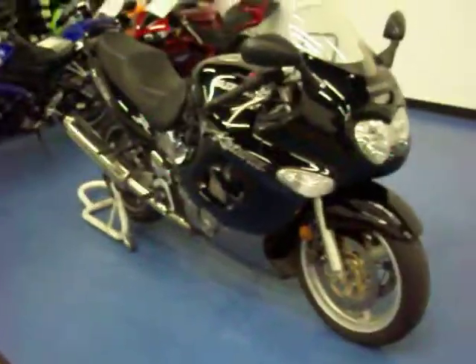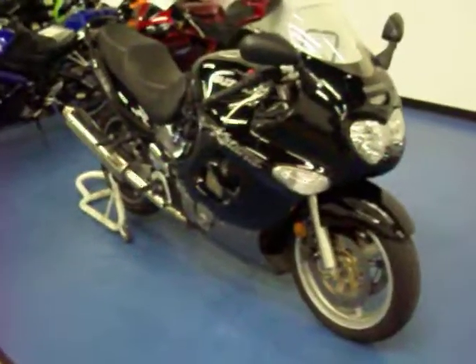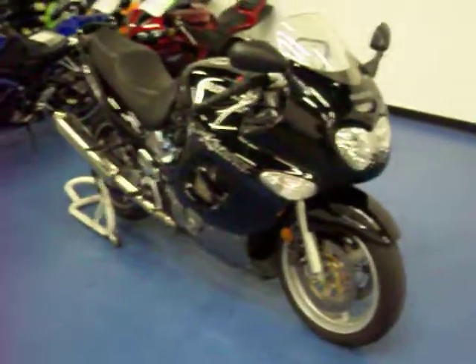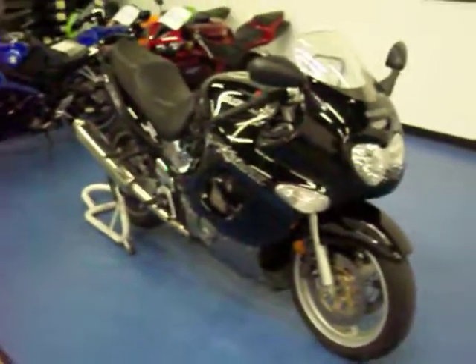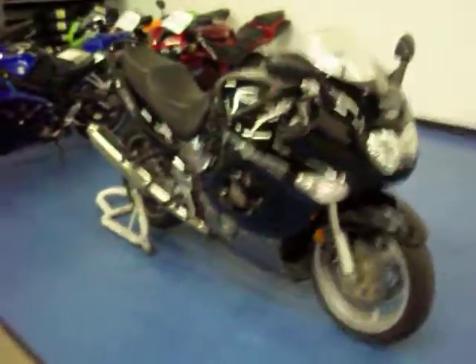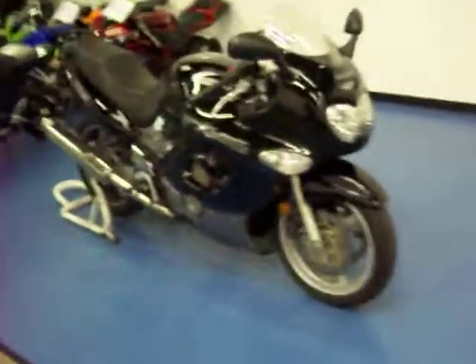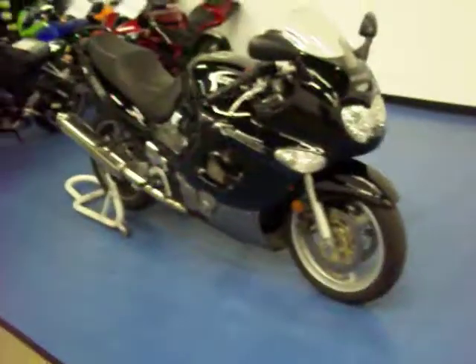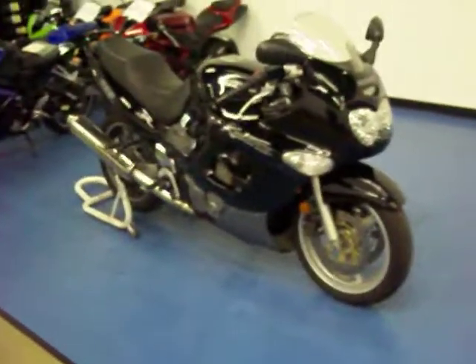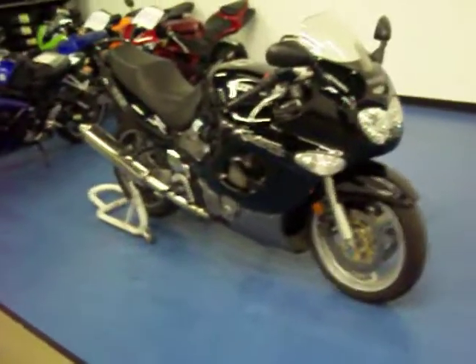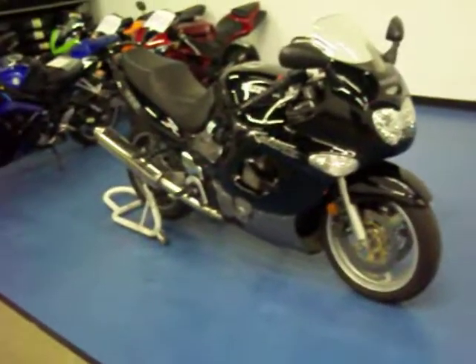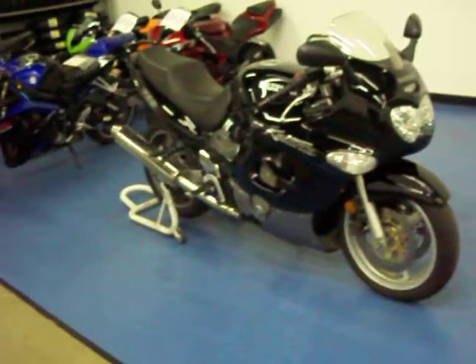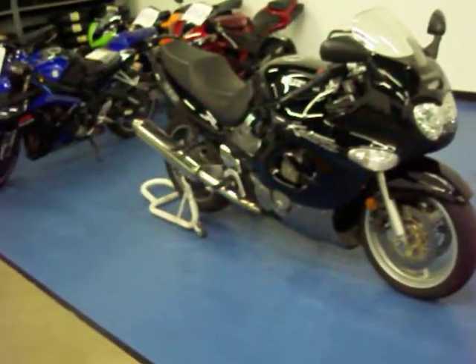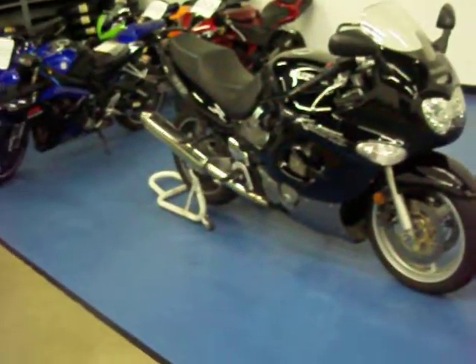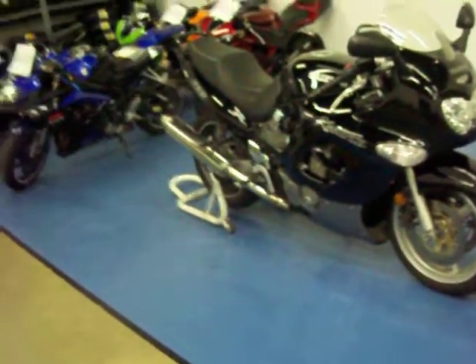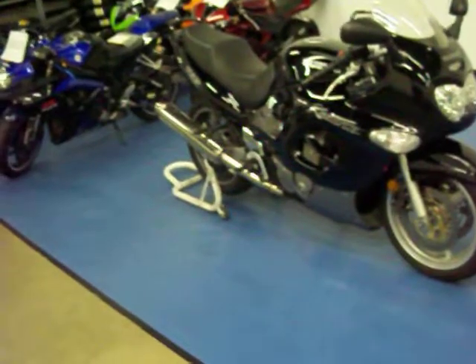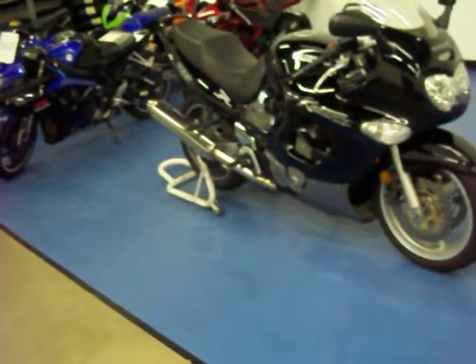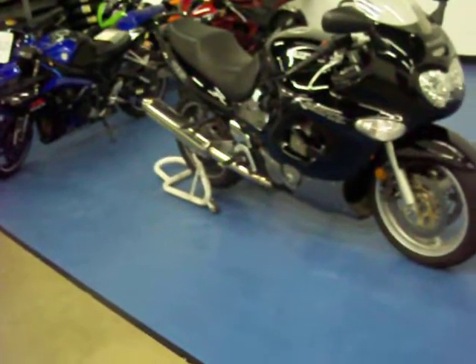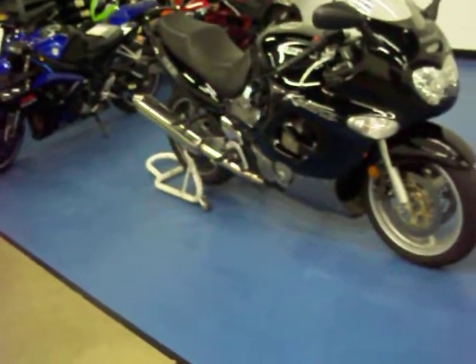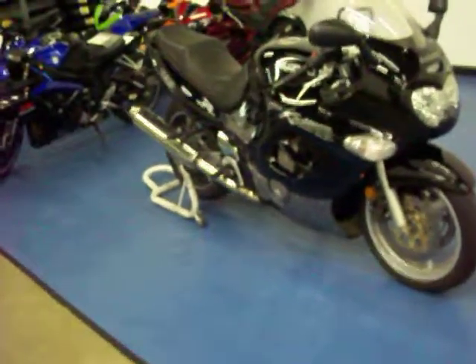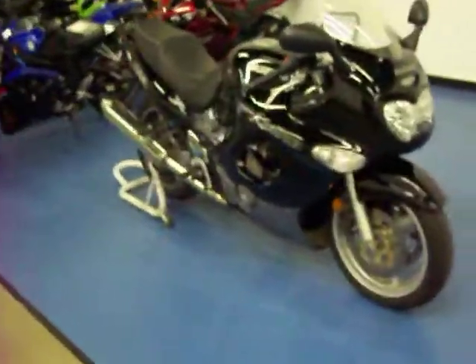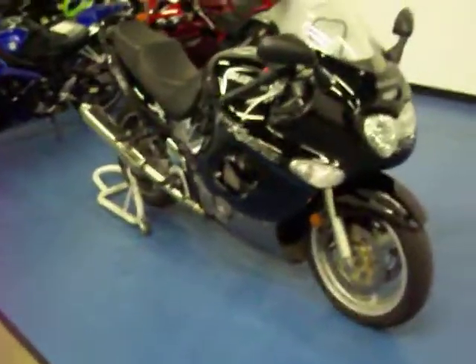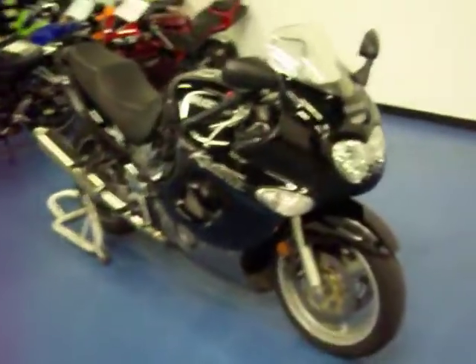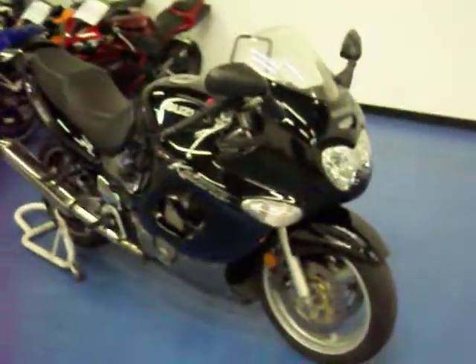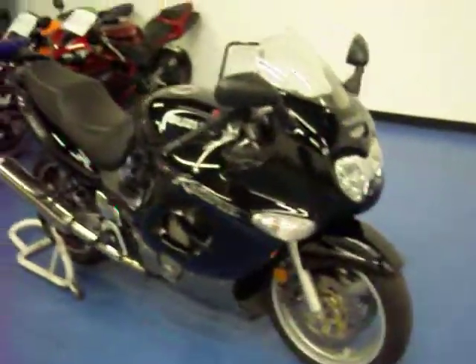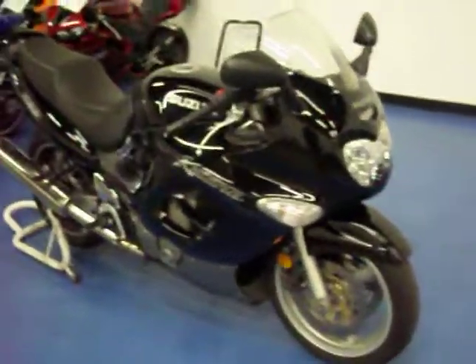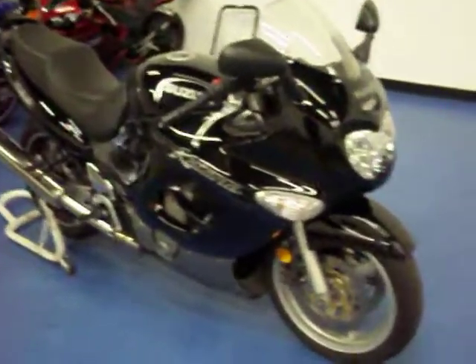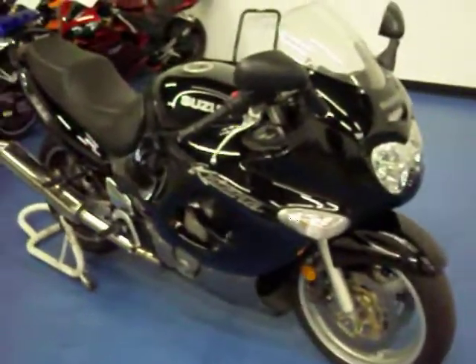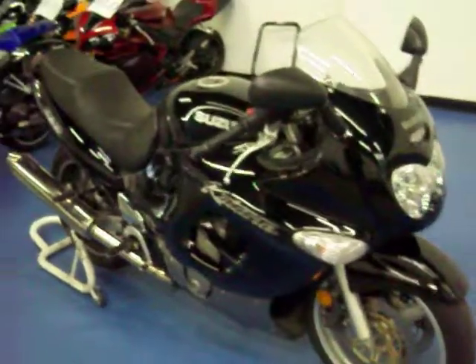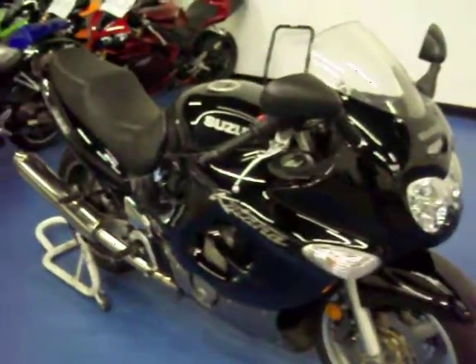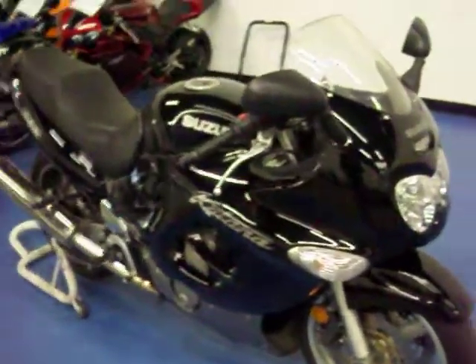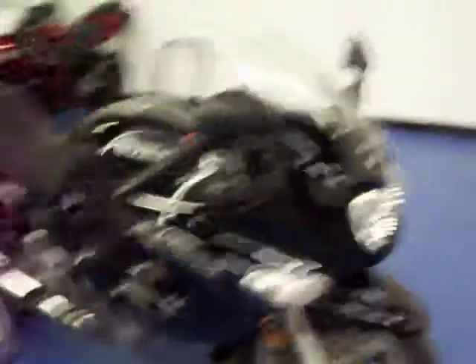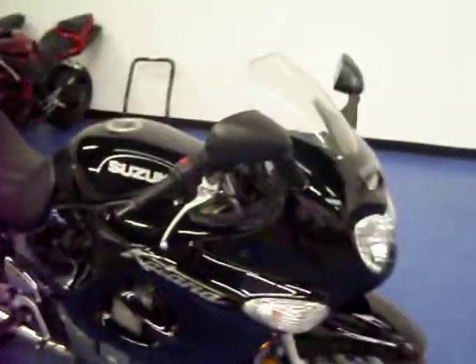Welcome to SimpliSportBikes.com. We have a 1999 Suzuki GSX Katana 600. Here's a video to show you the condition of the bike and start it up so you can hear it run.